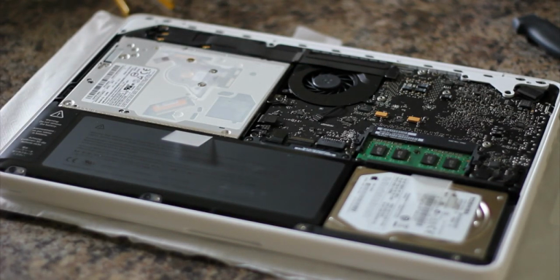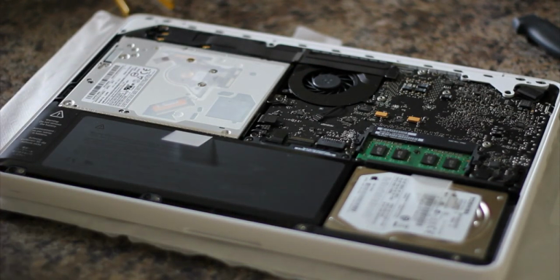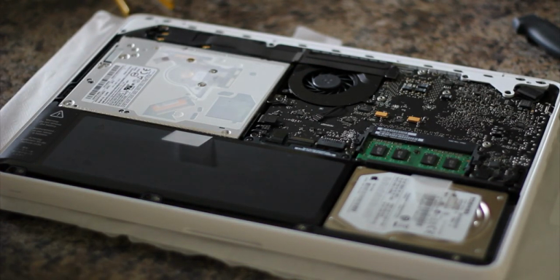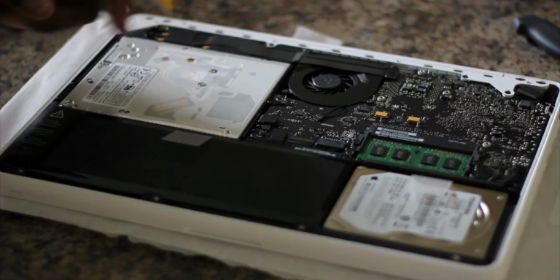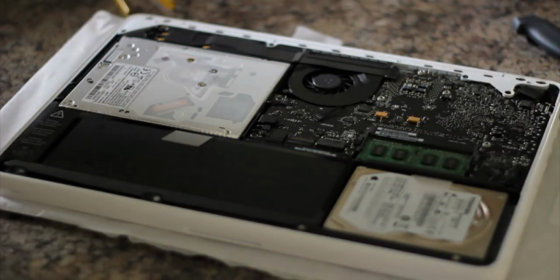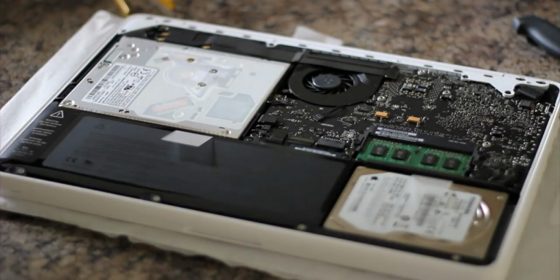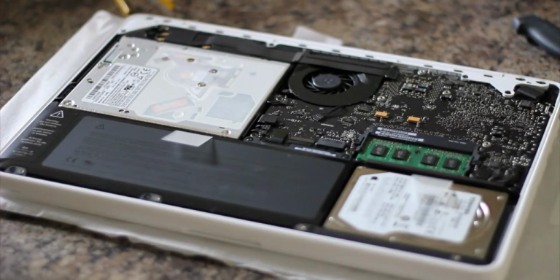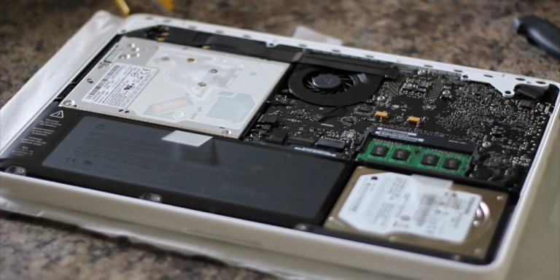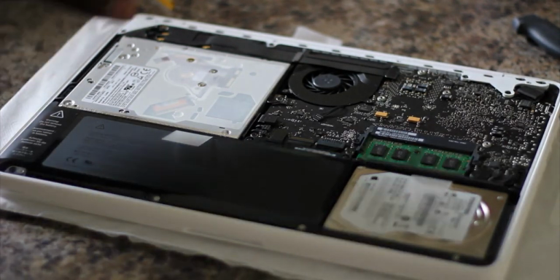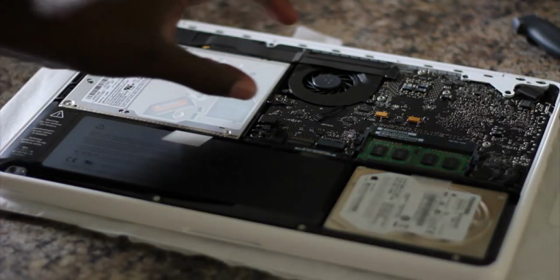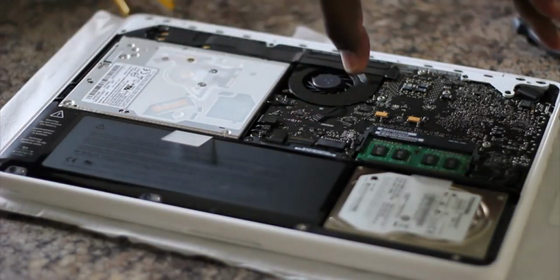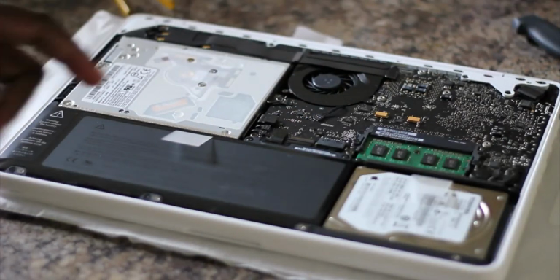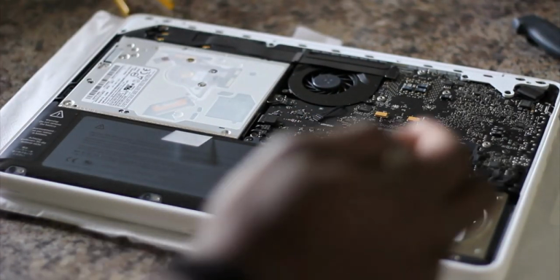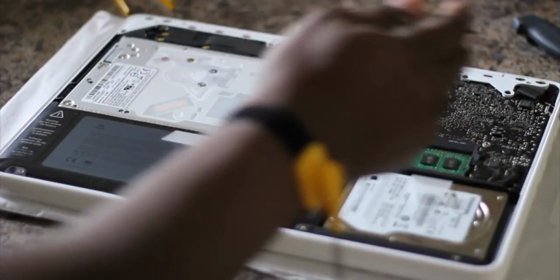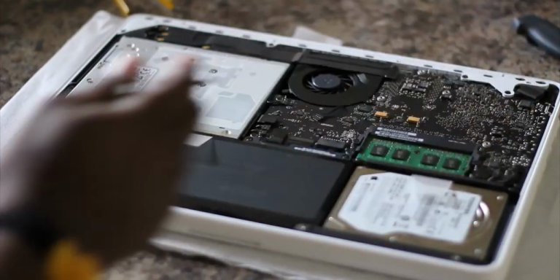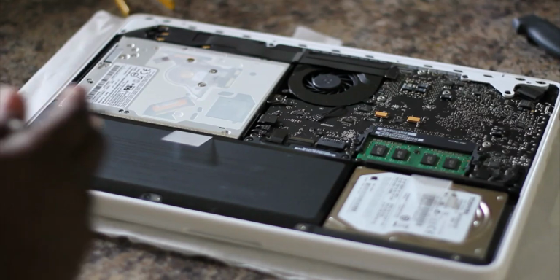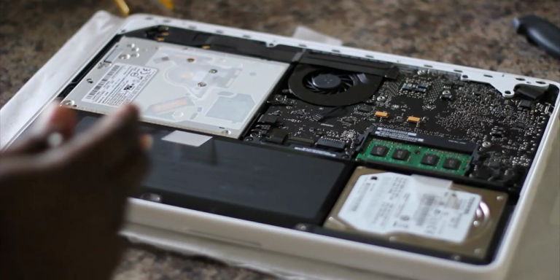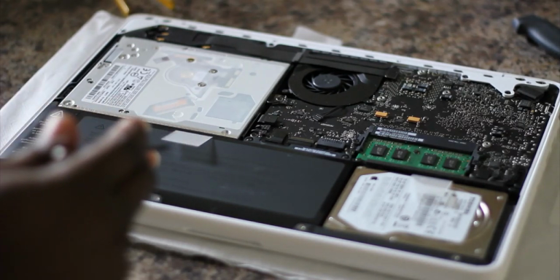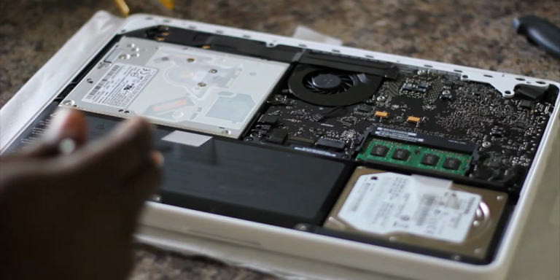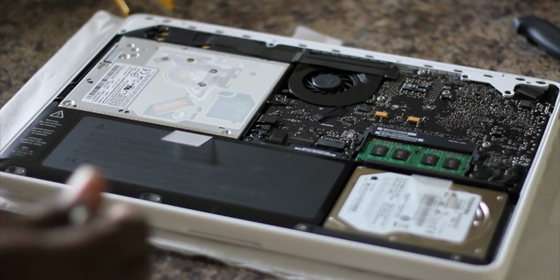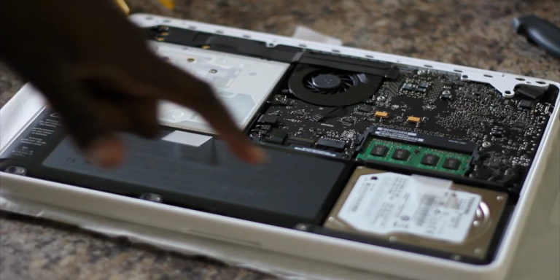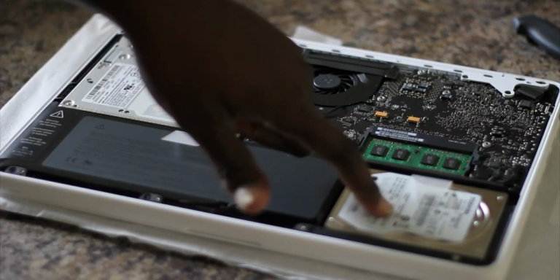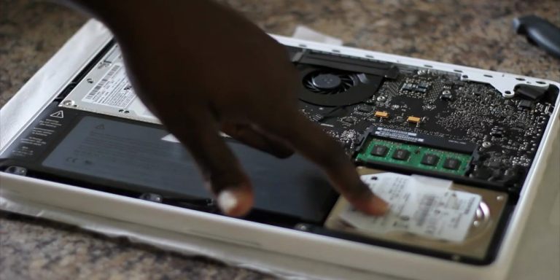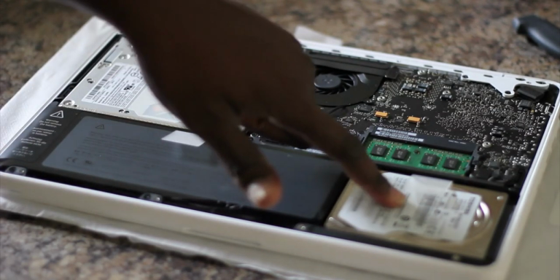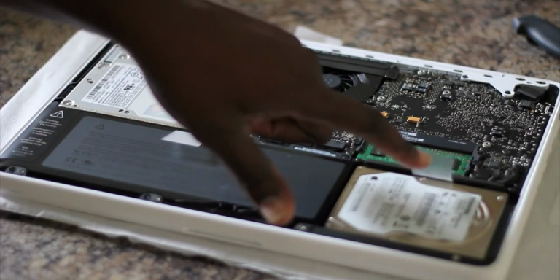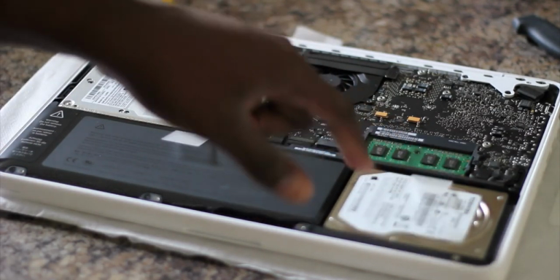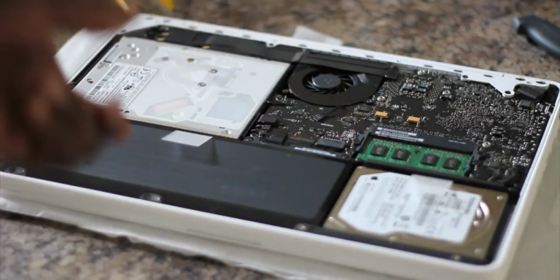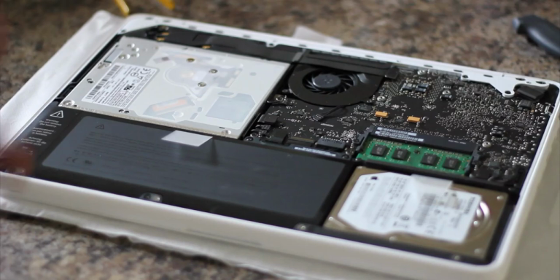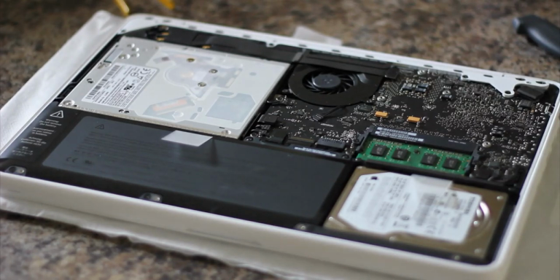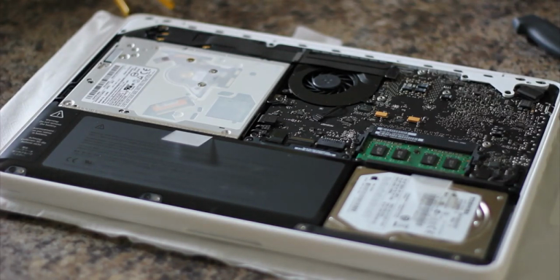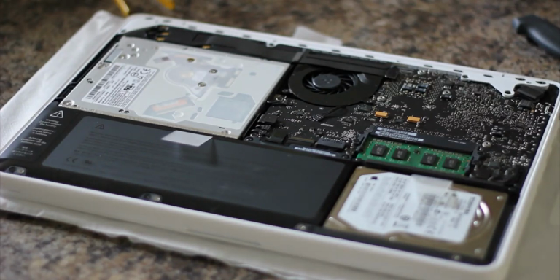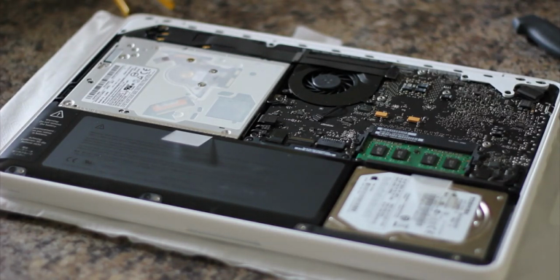Then you've got your fan here — your intake, outtake, exhaust fan — and then the motherboard. It's freaking tiny. And there's the hard drive, which I might upgrade one day to a bigger one if I choose to.